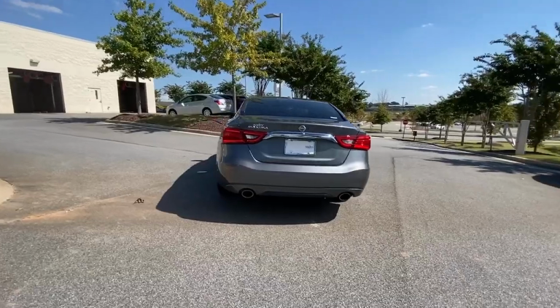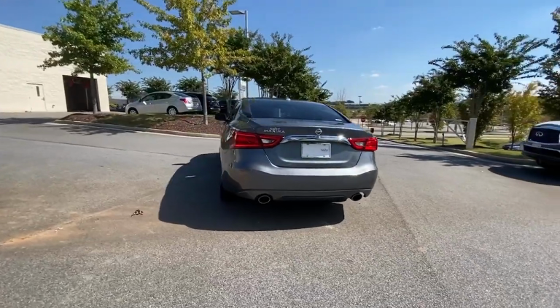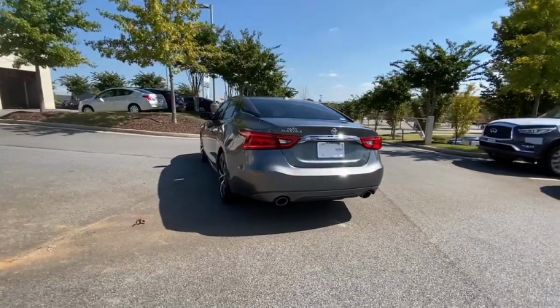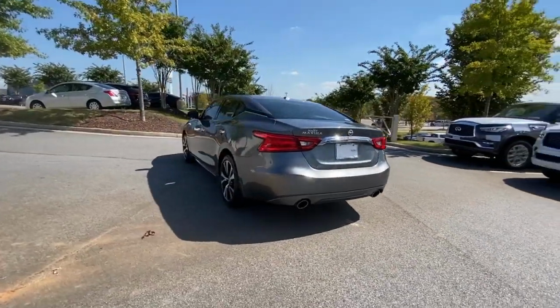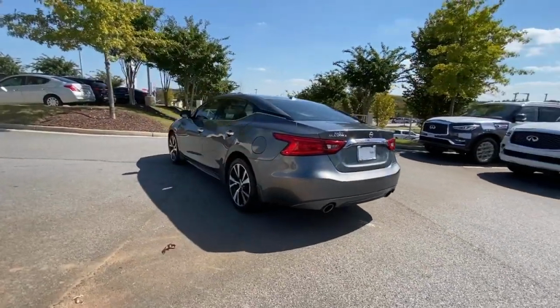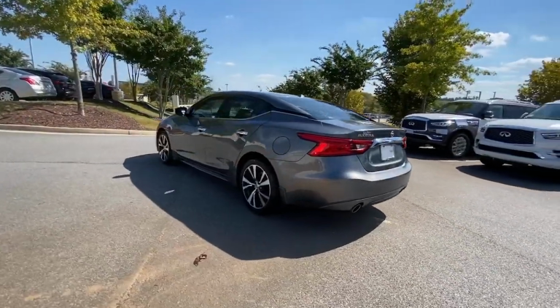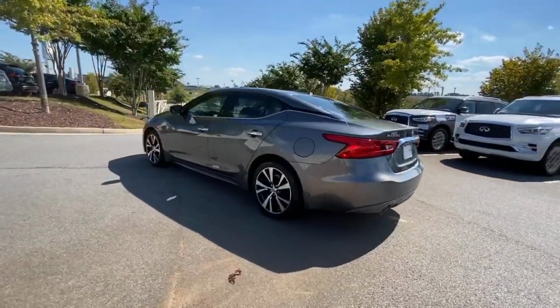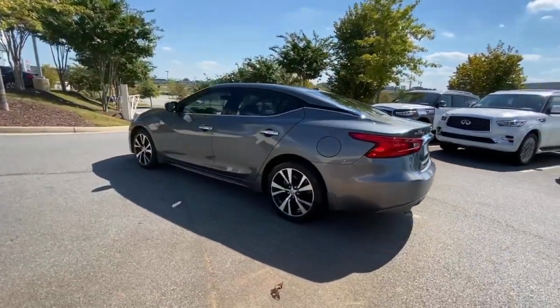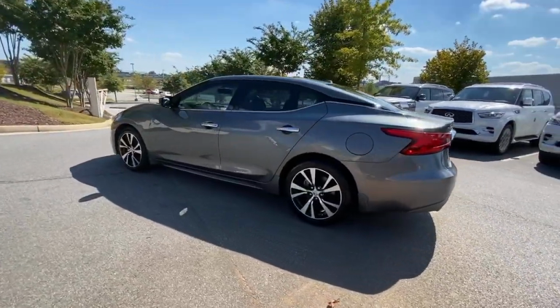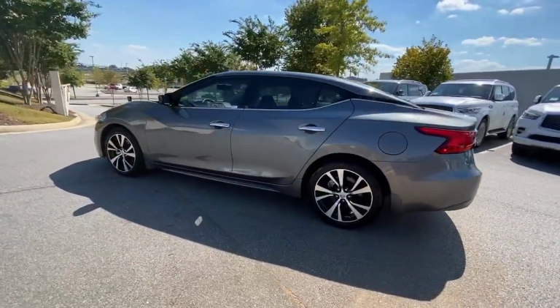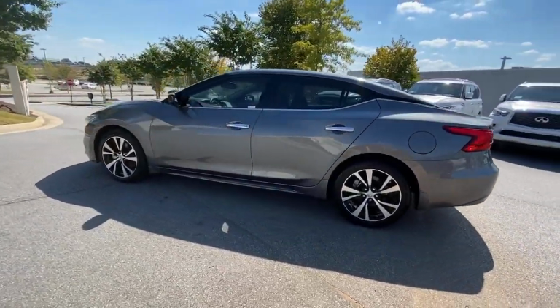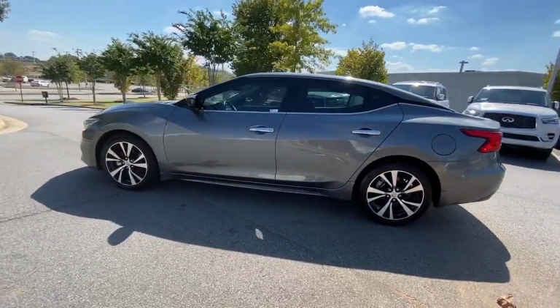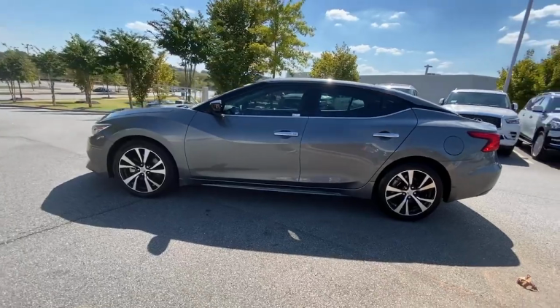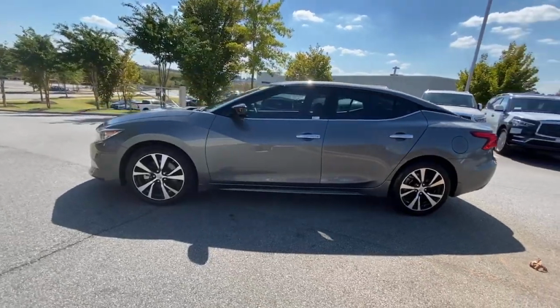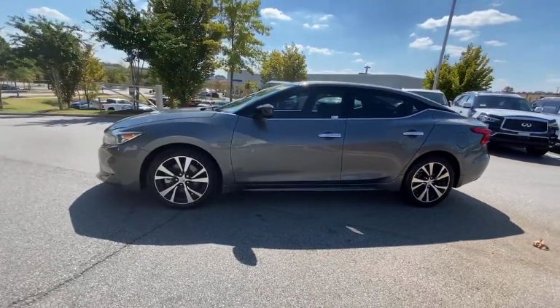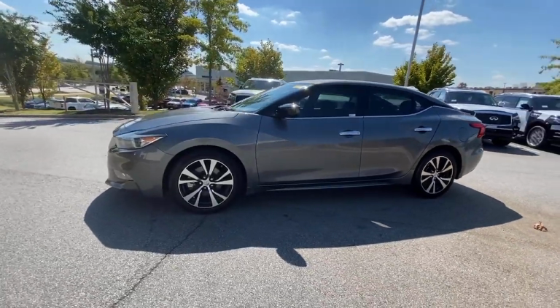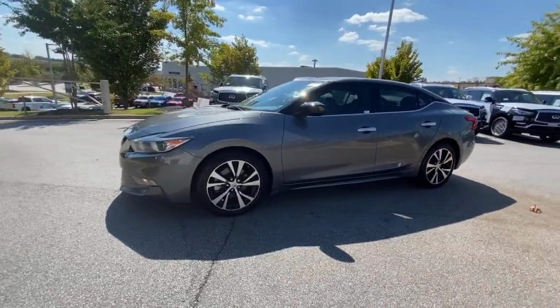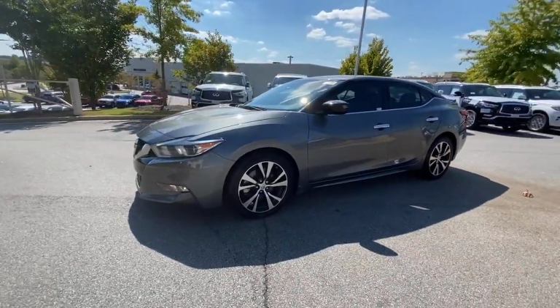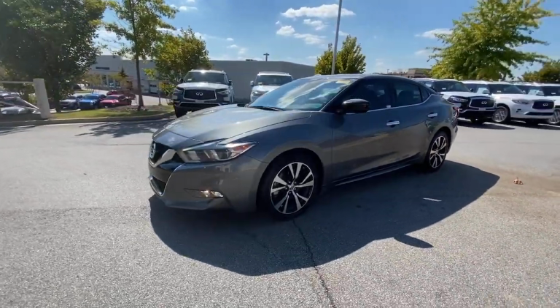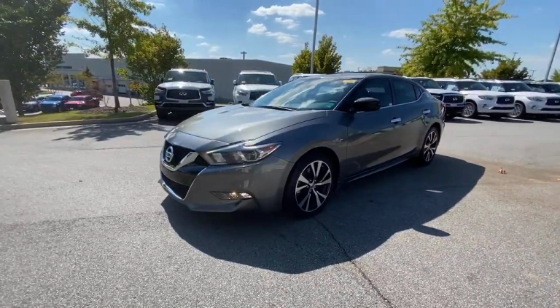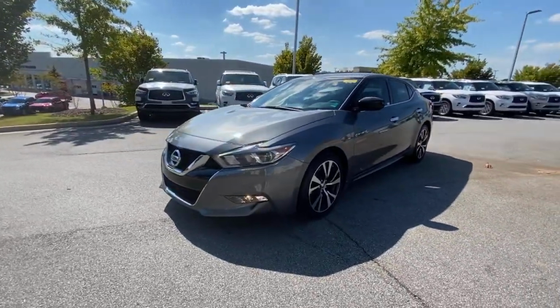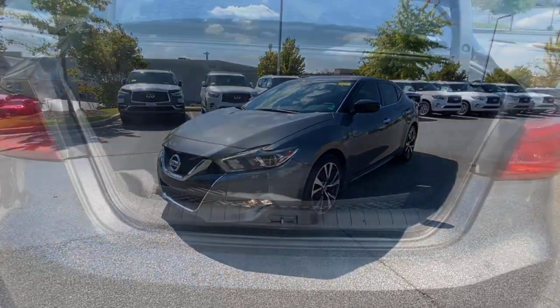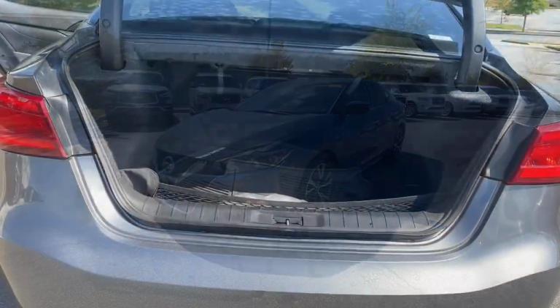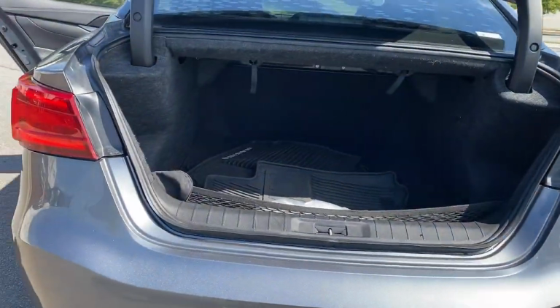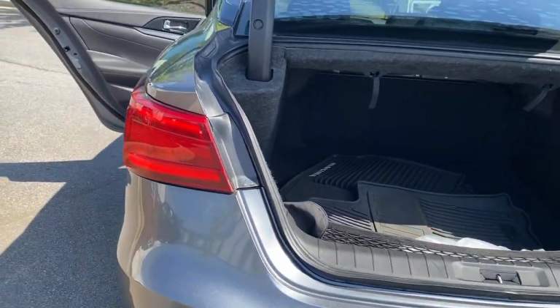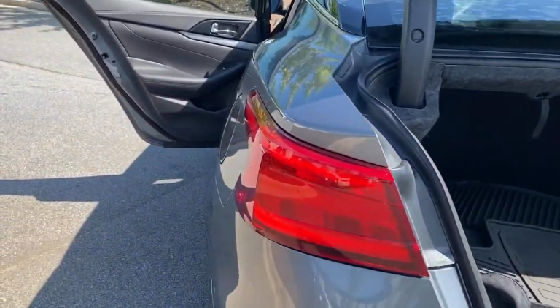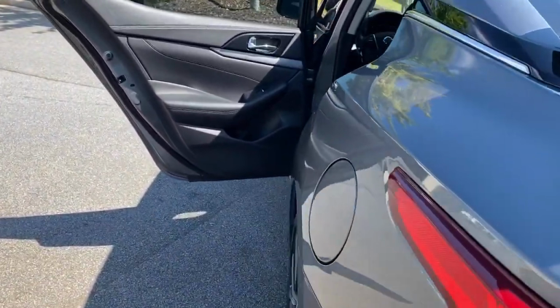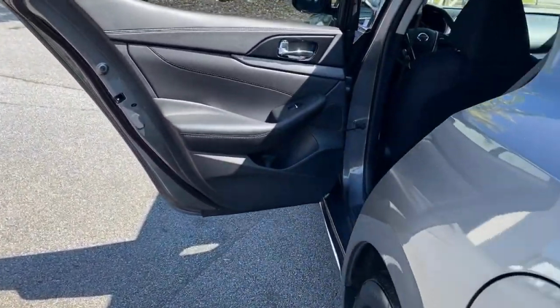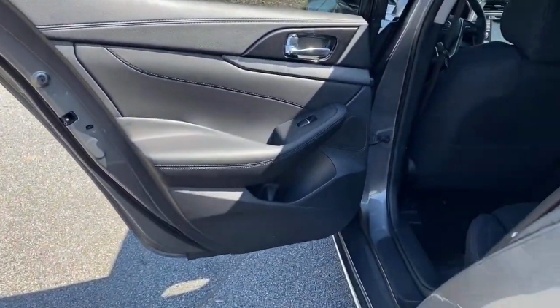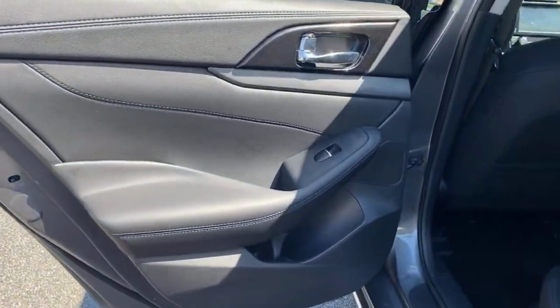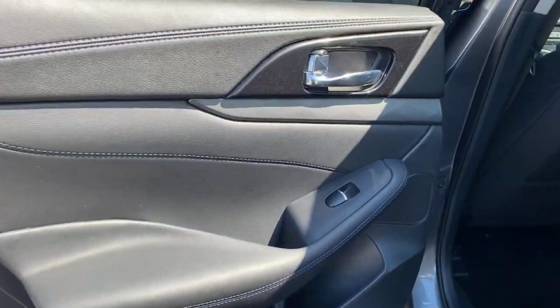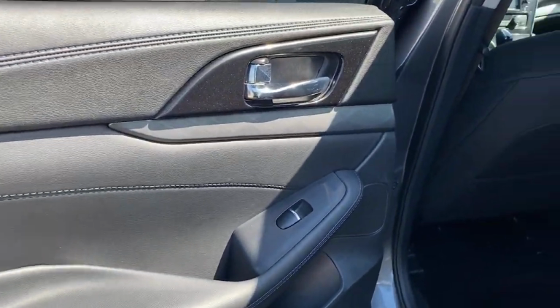Drive into the future in comfort and confidence in this well-equipped all-electric LEAF. This stylish four-door hatchback delivers earth-friendly efficiency, driver-assist safety tech, cutting-edge connectivity, and a roomy interior with plush seating.